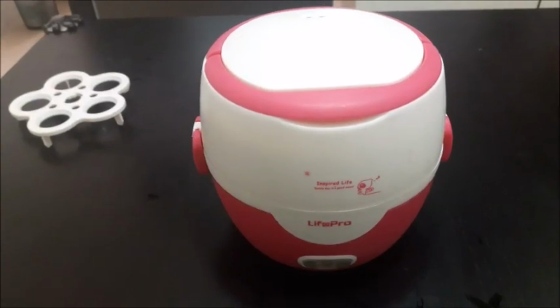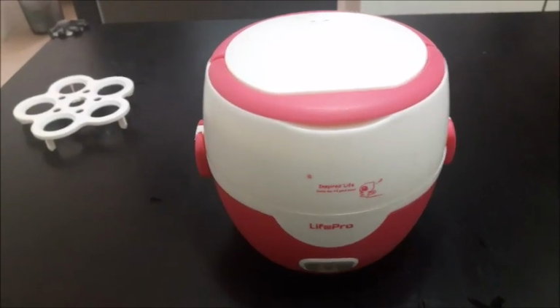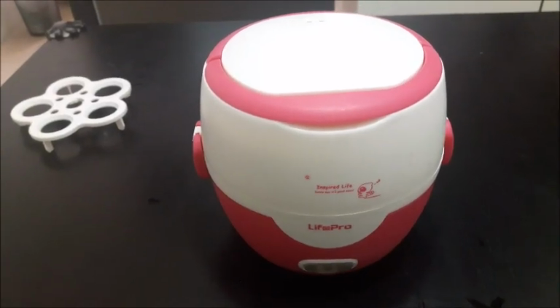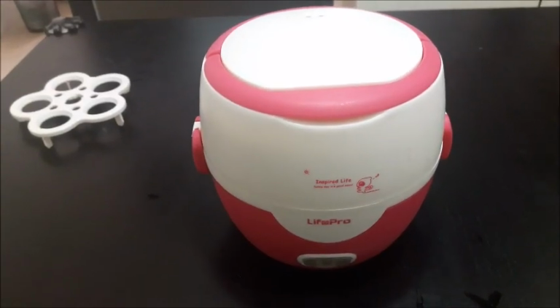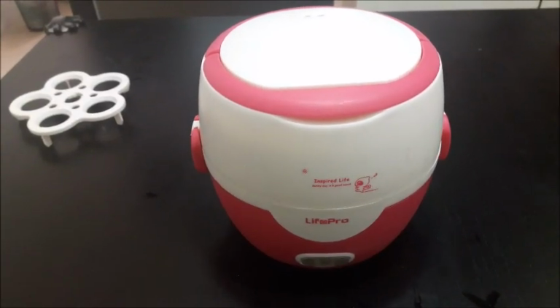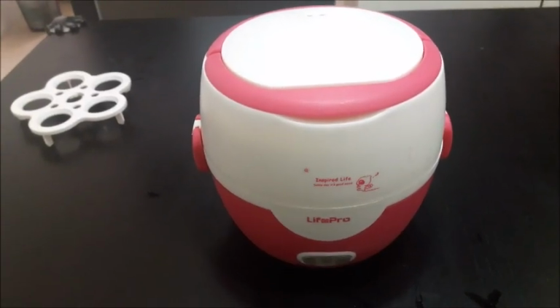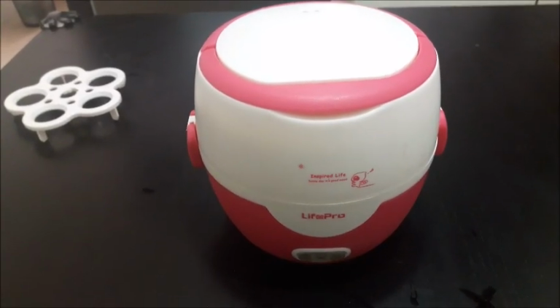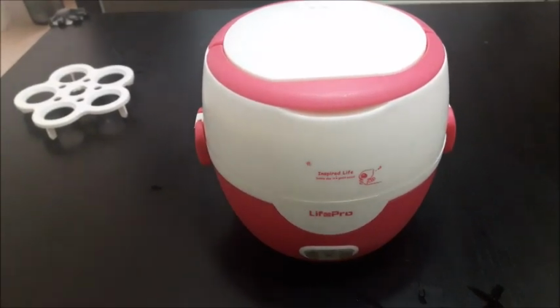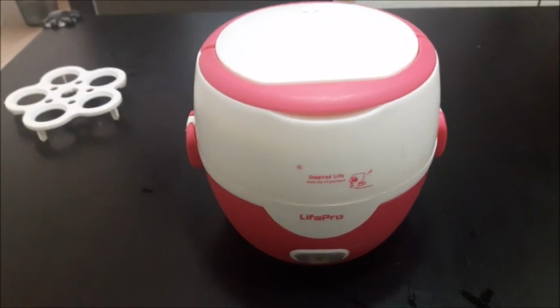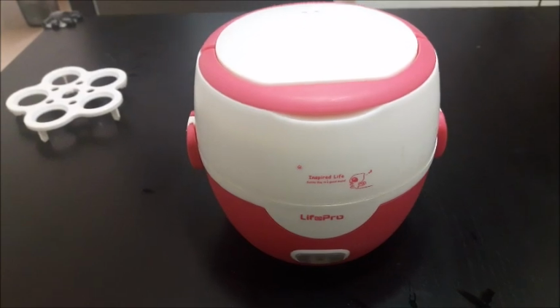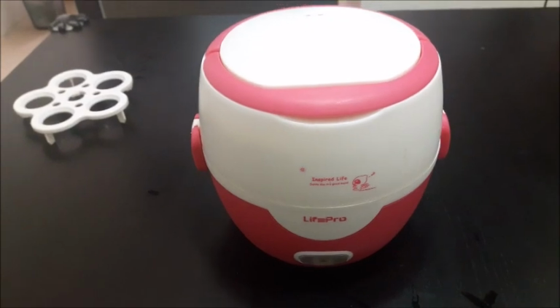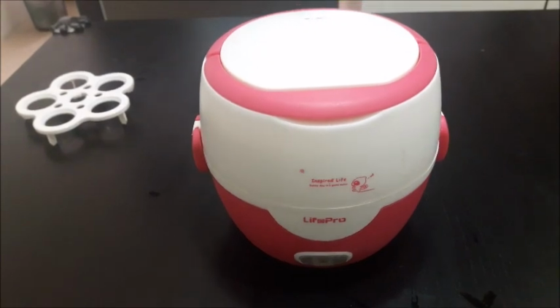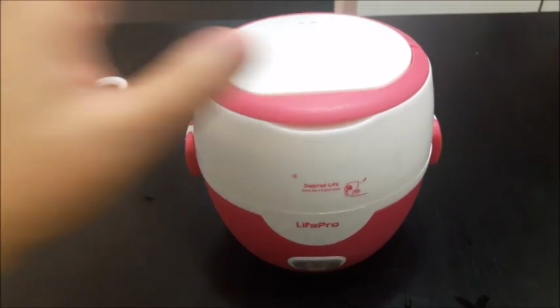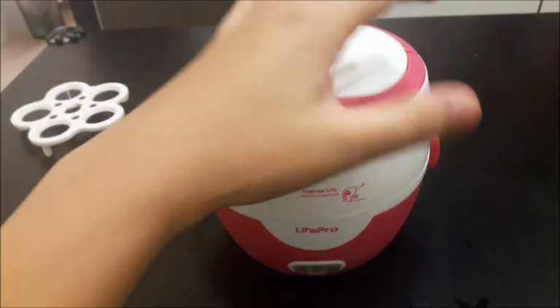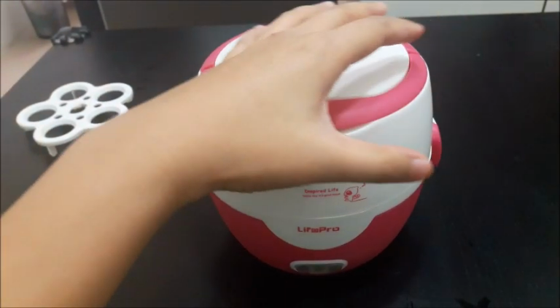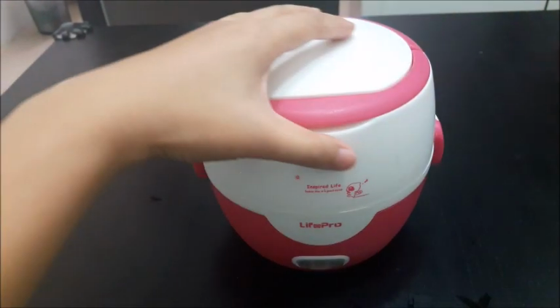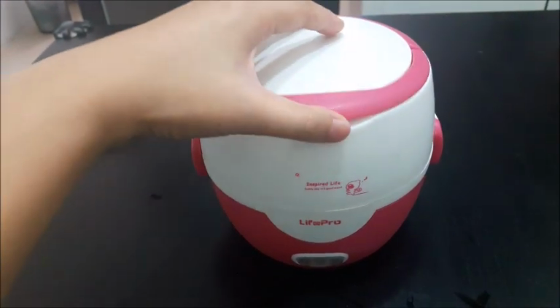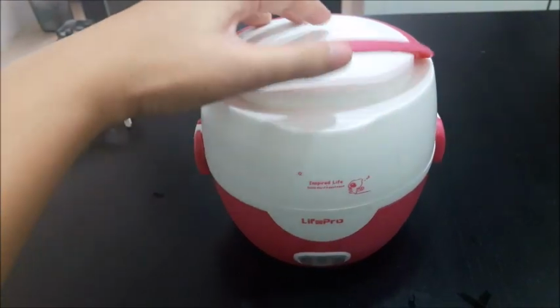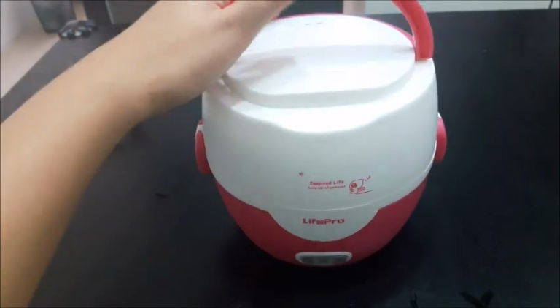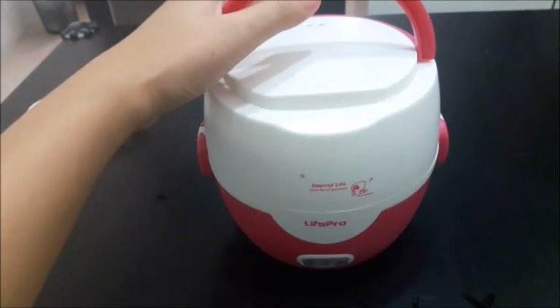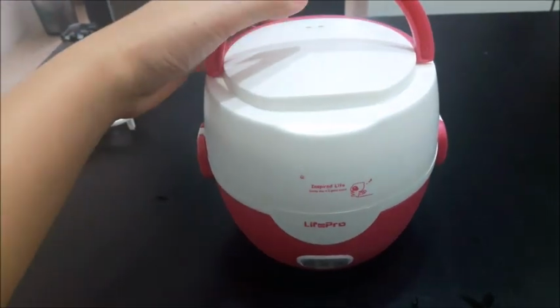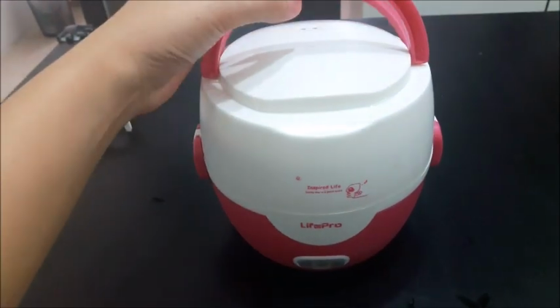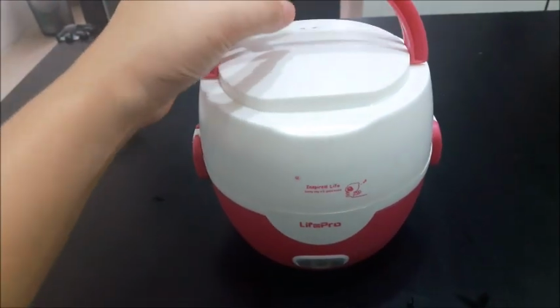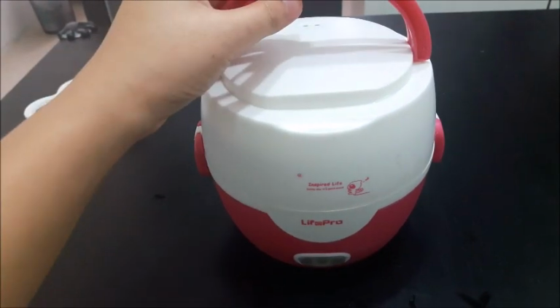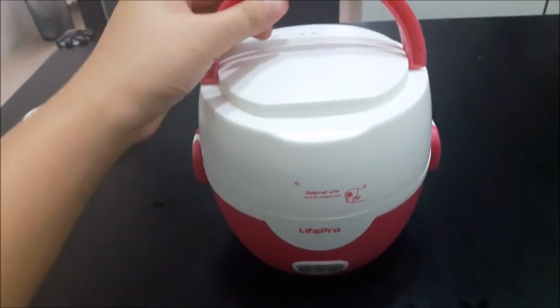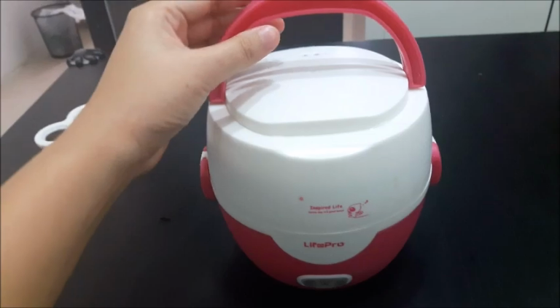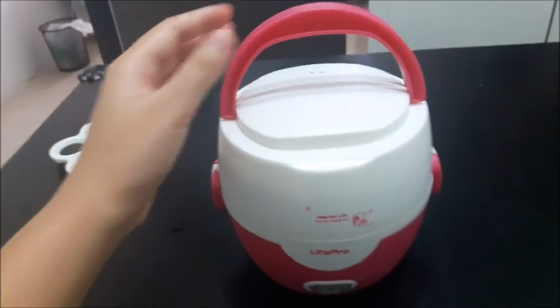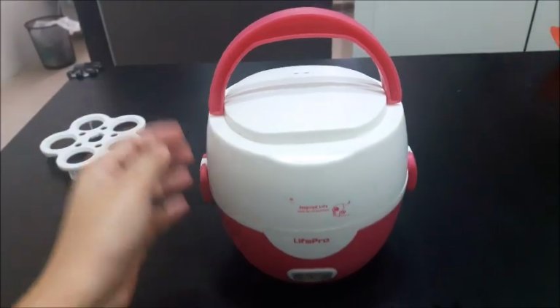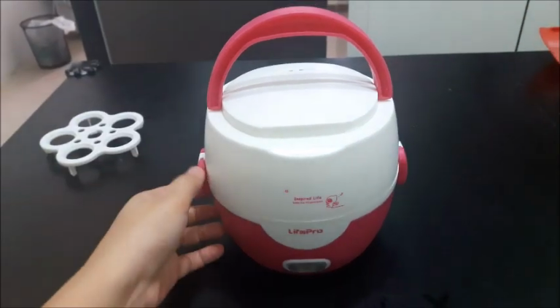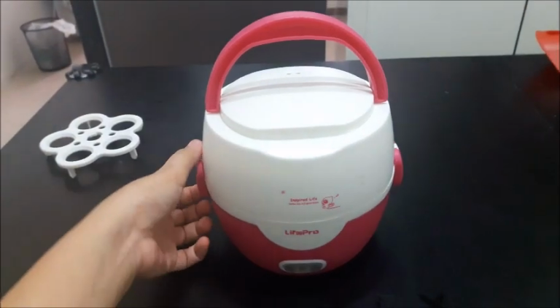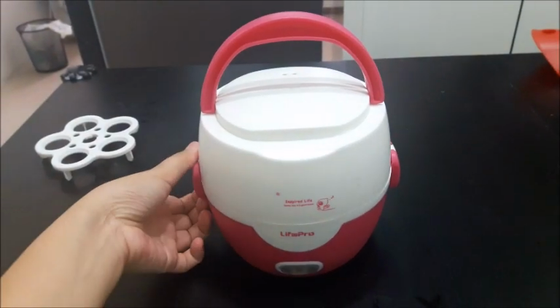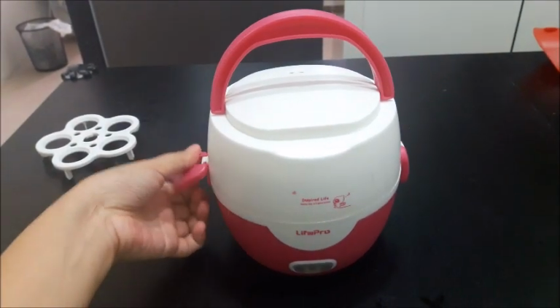Electric lunchbox how-to series. Here I'm going to show you how to use the electric lunchbox. Let's start off with the components.